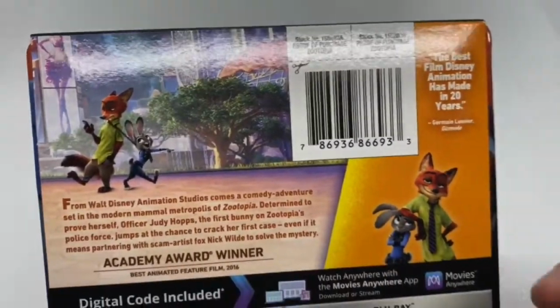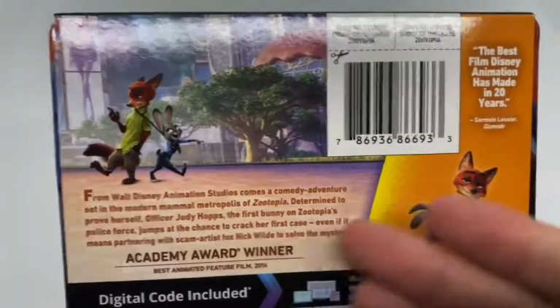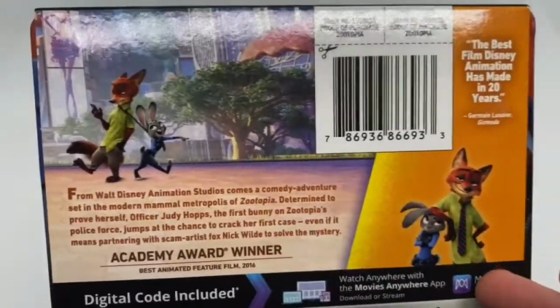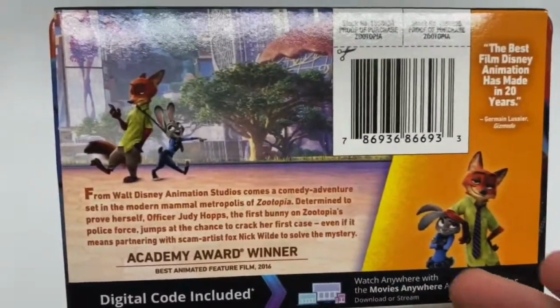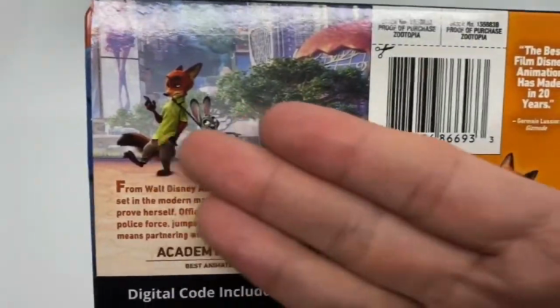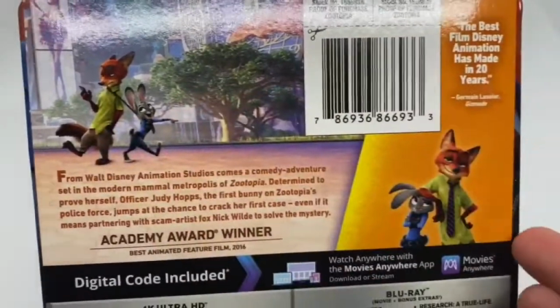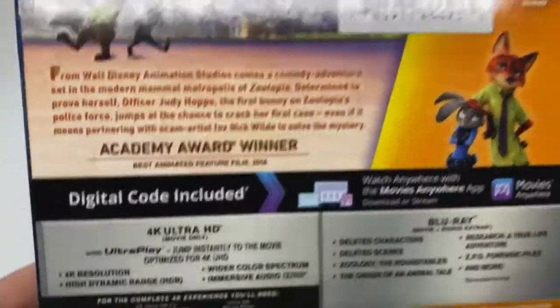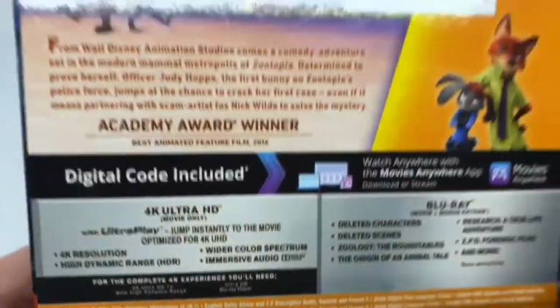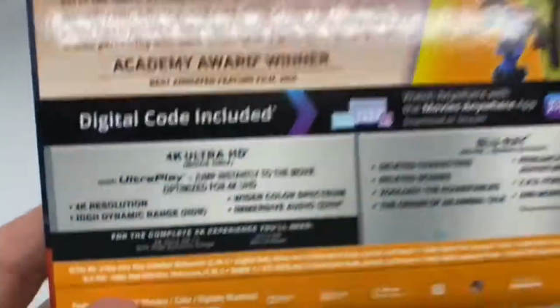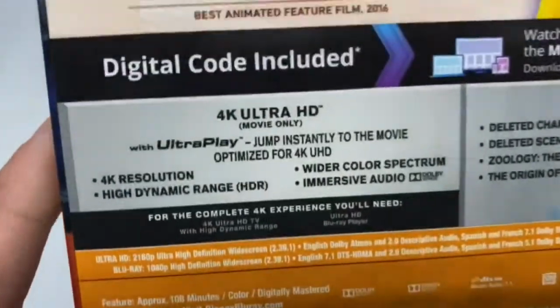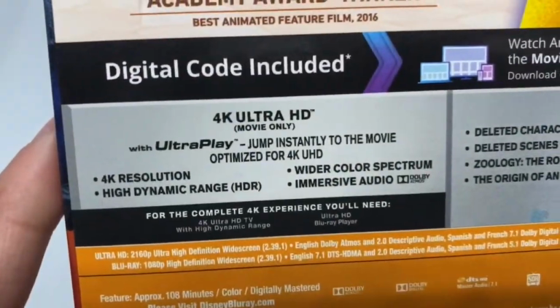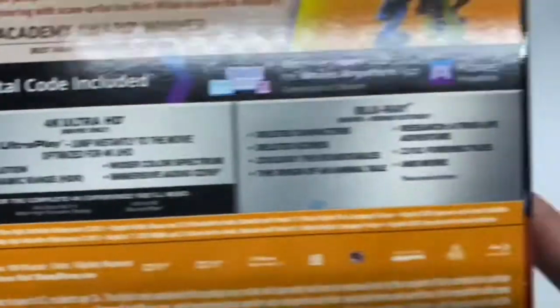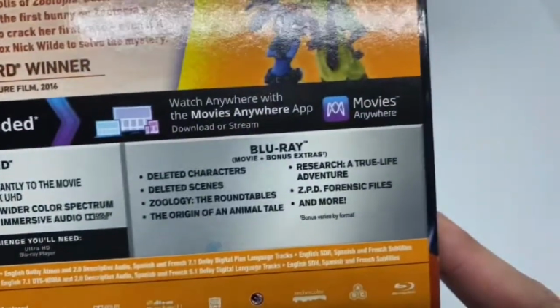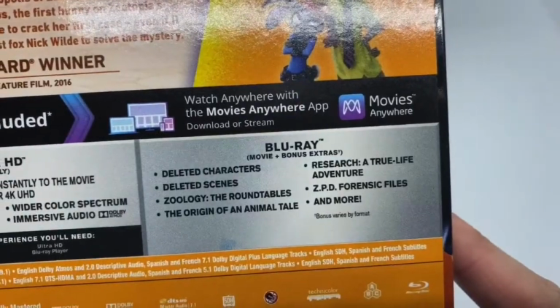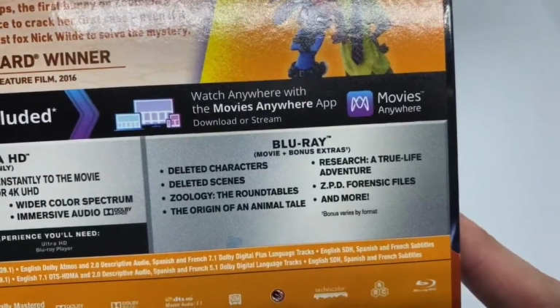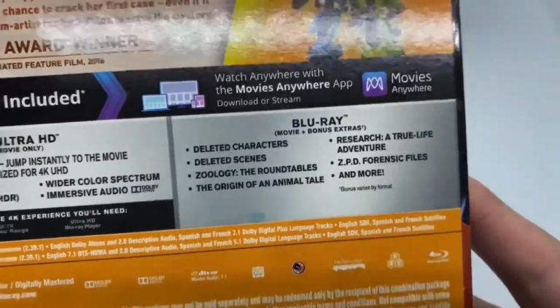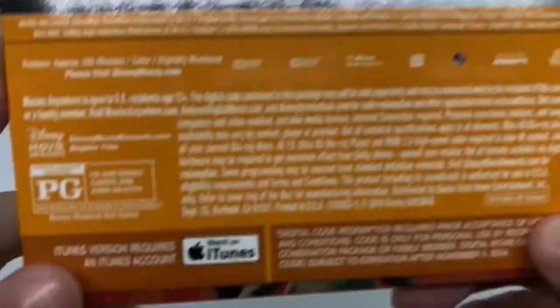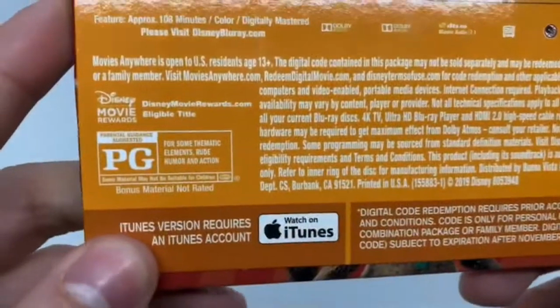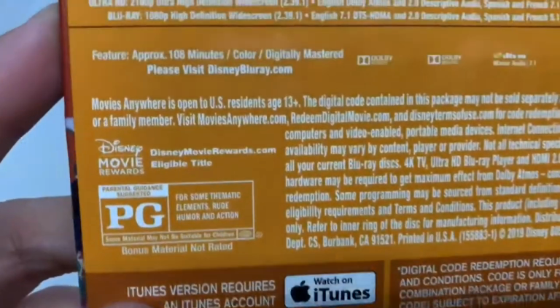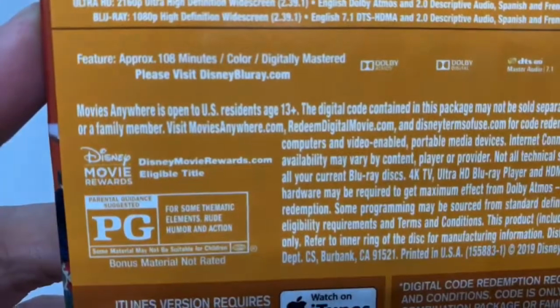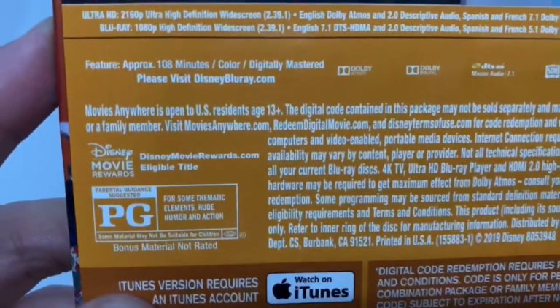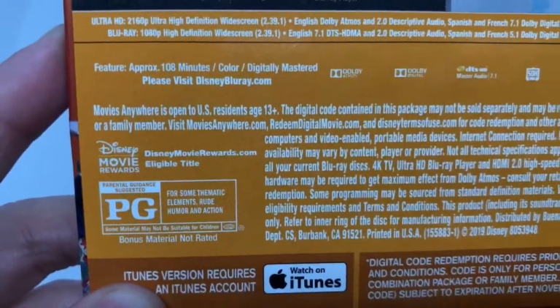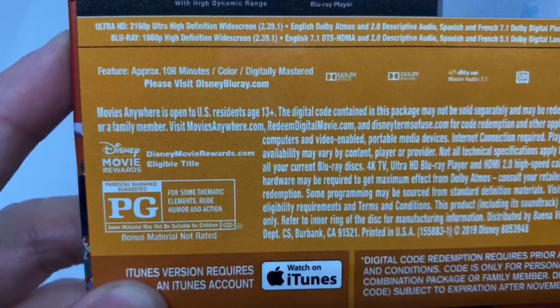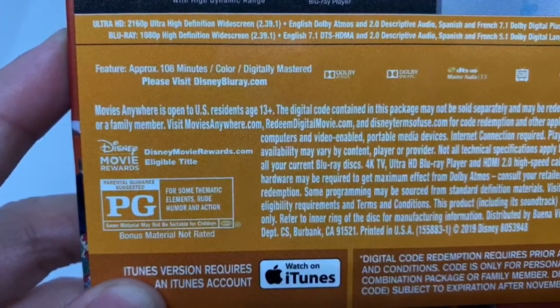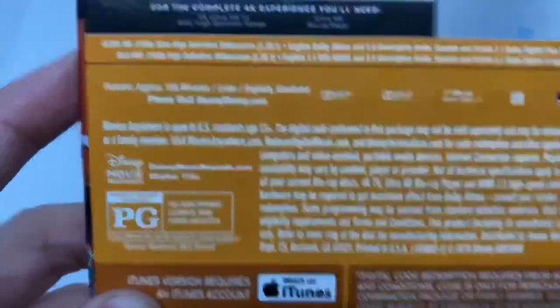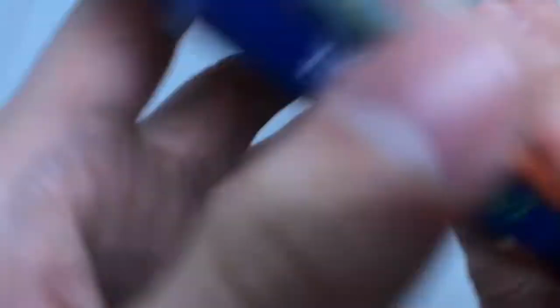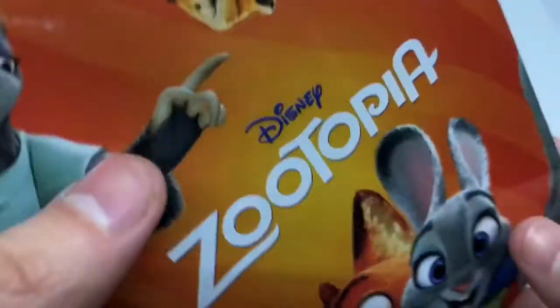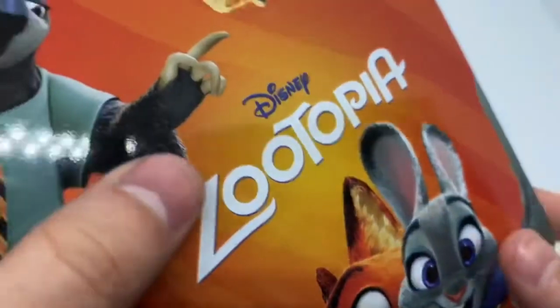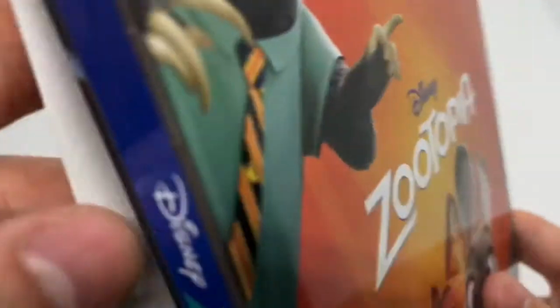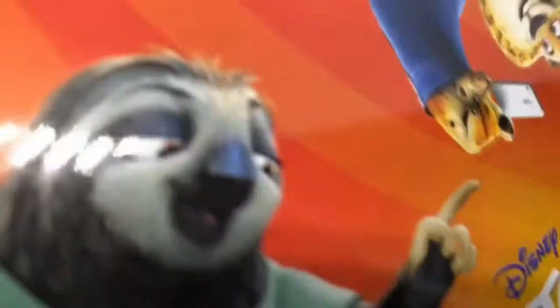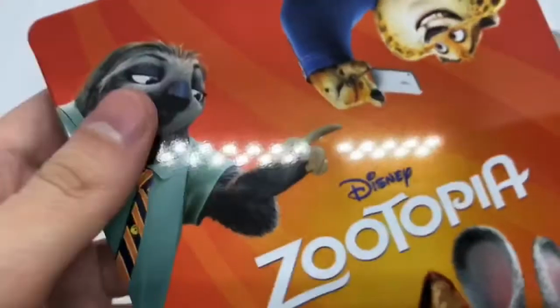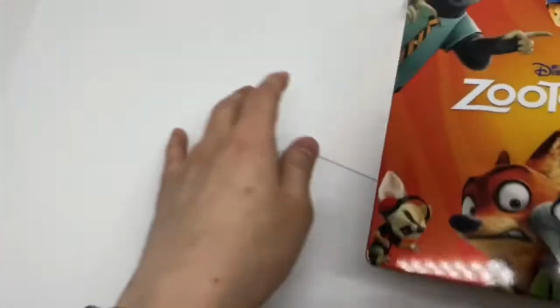So what it says about the movie there, some characters, and what's on the 4K disc, what's on the Blu-ray disc with the bonus extras. And it is PG for some thematic elements, rude humor, and action. This movie is great. Hilarious.